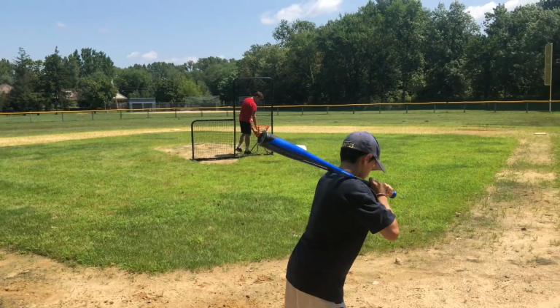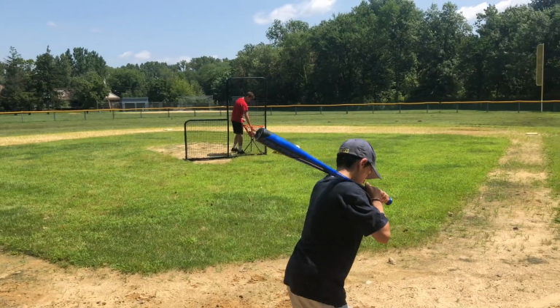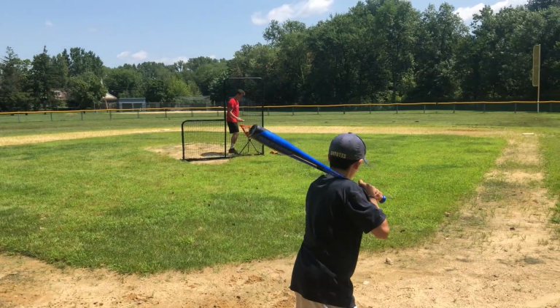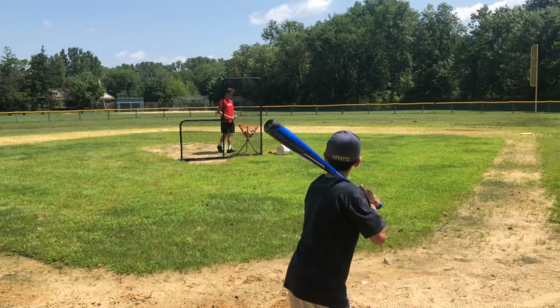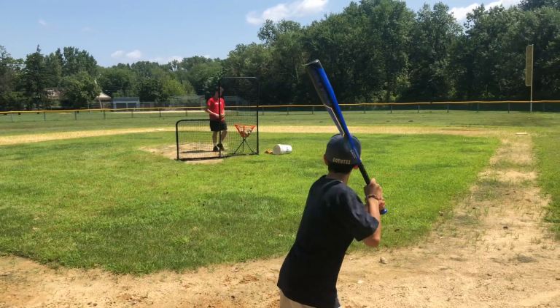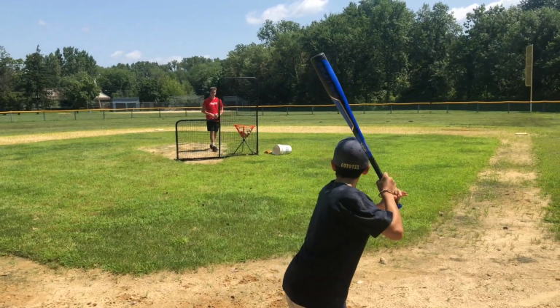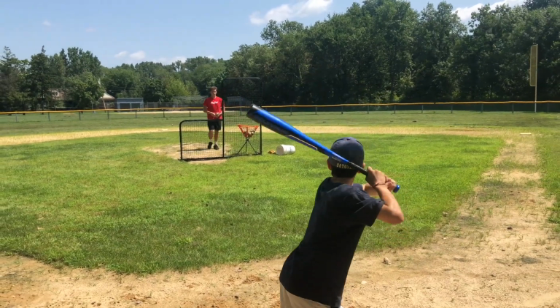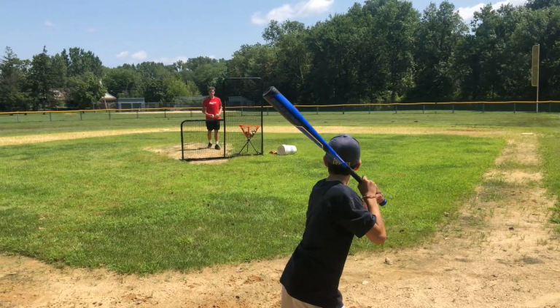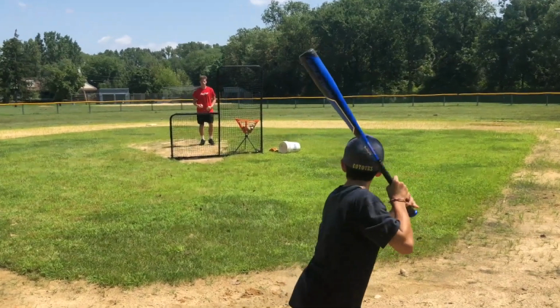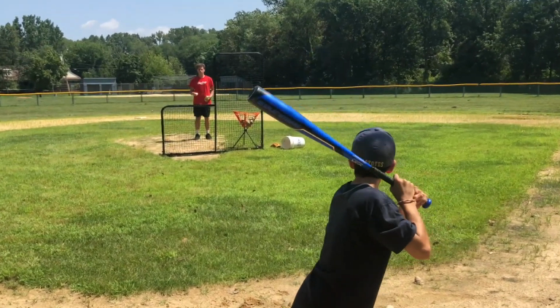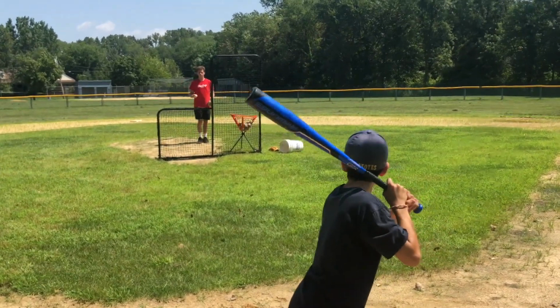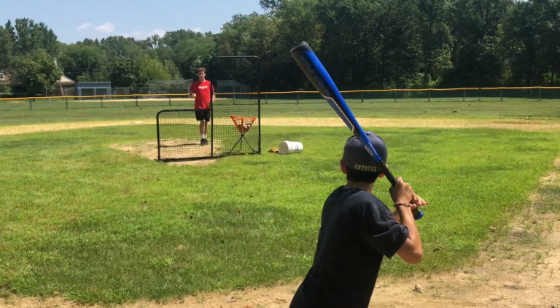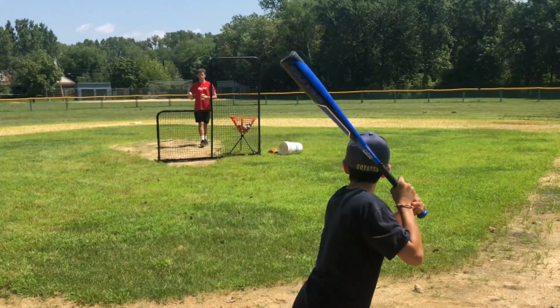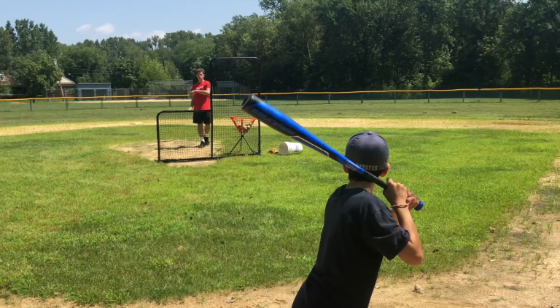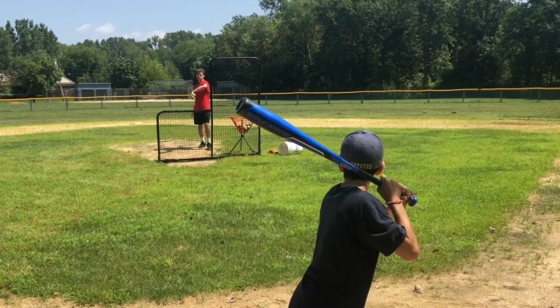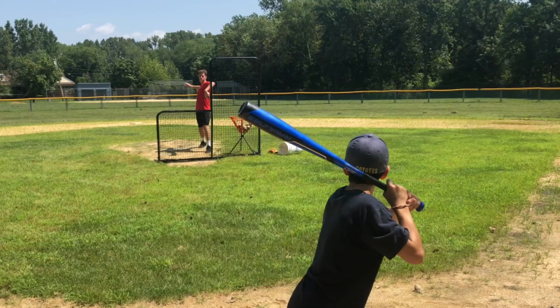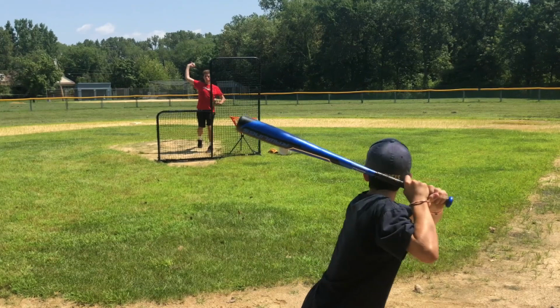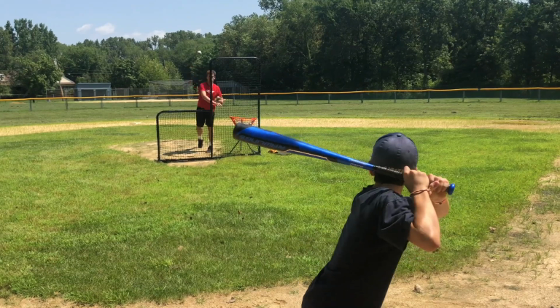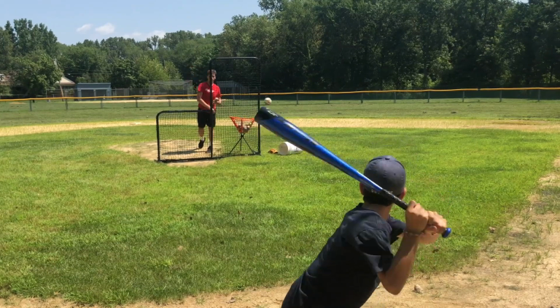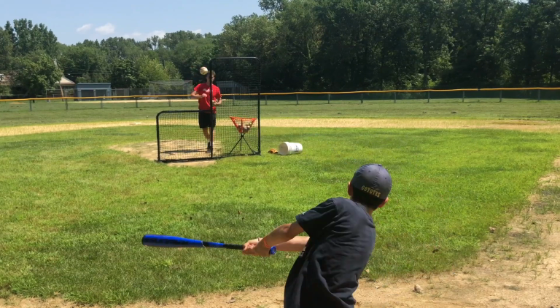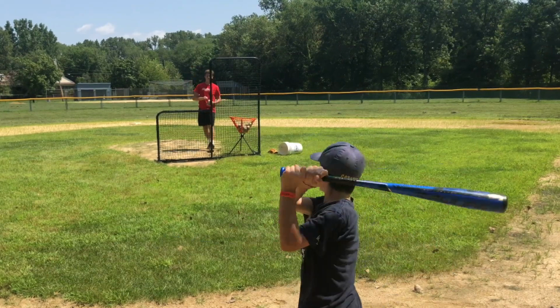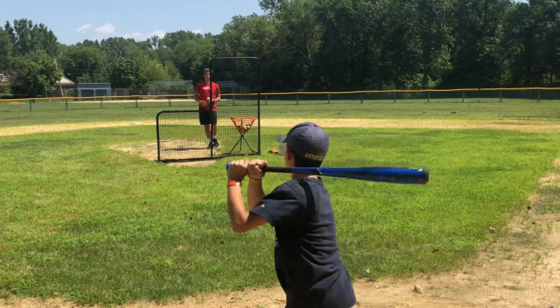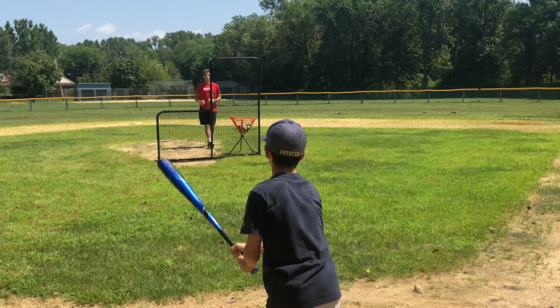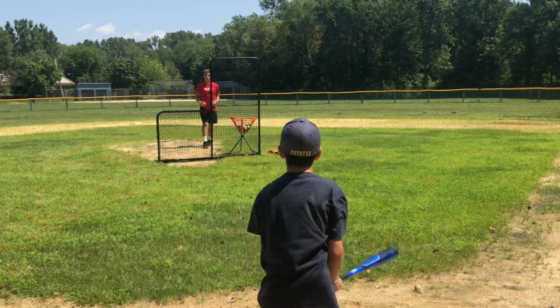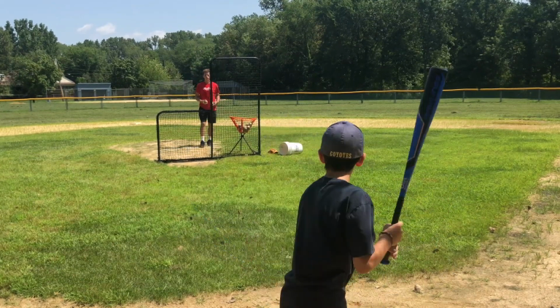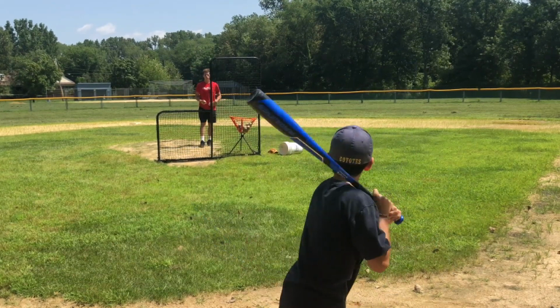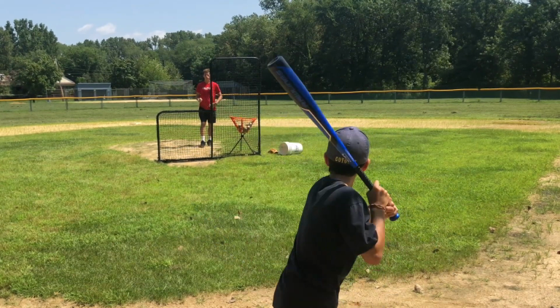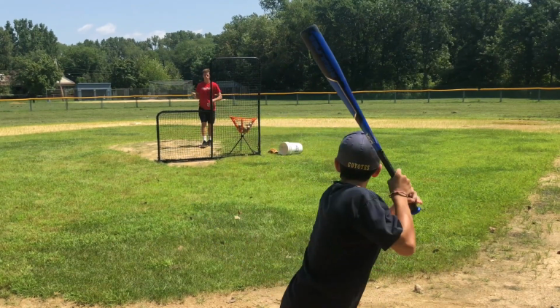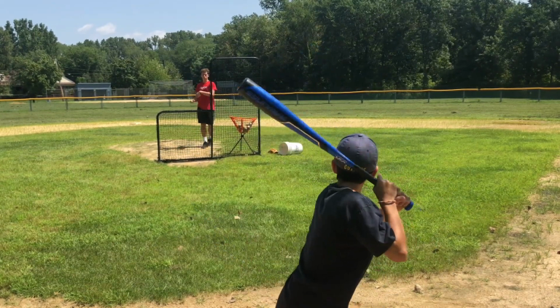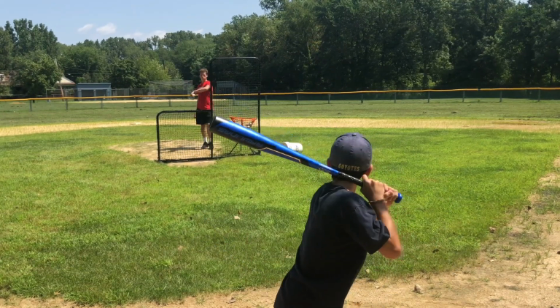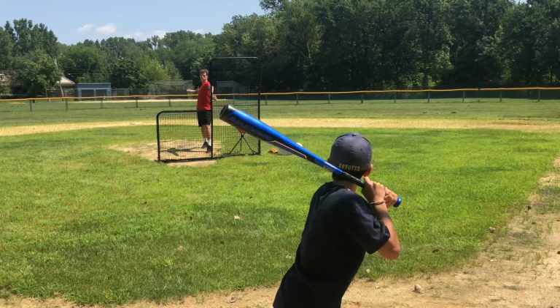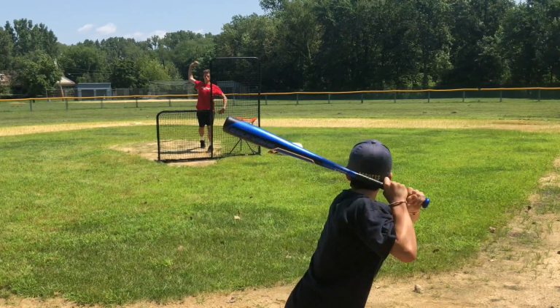As far as the graphics go and the performance — last year the knock on the bat was that it kind of looked a little boring and the barrel was lacking. This year we're going to get some major upgrades.